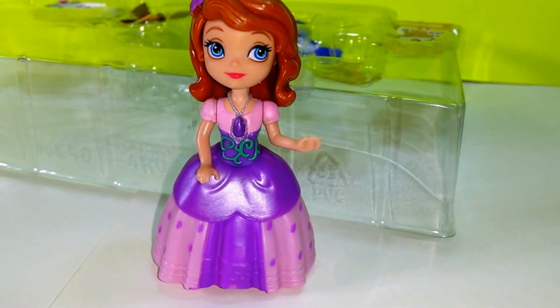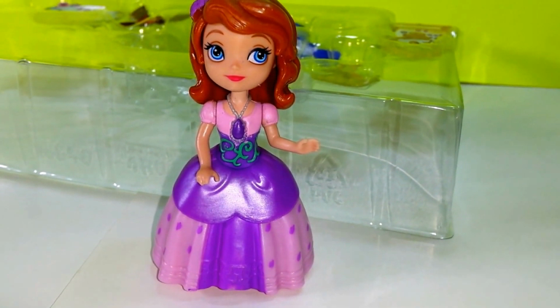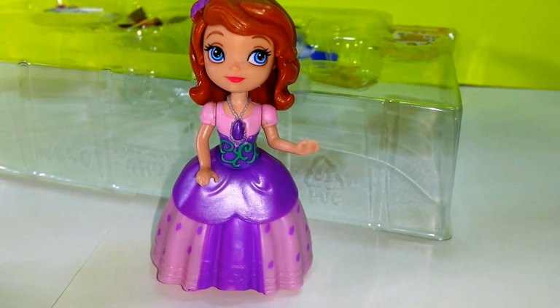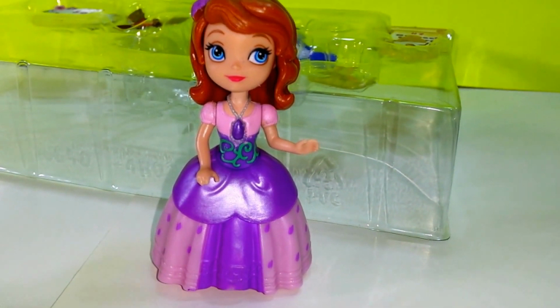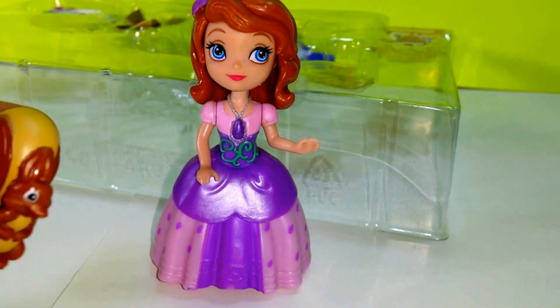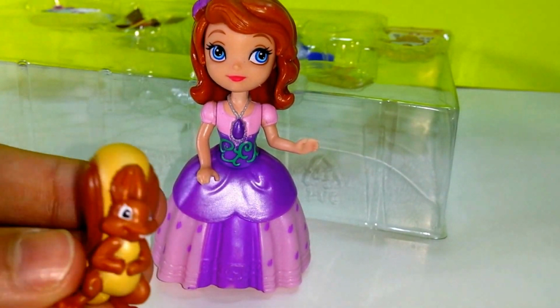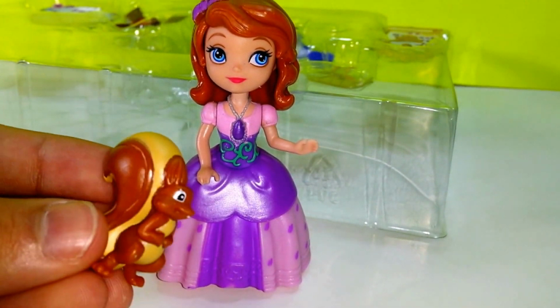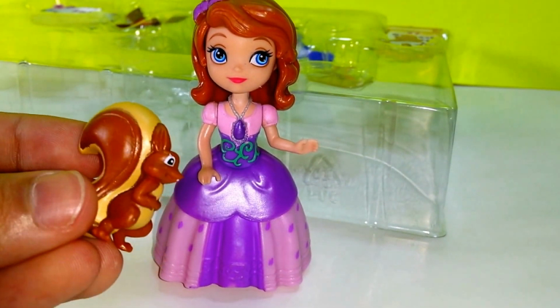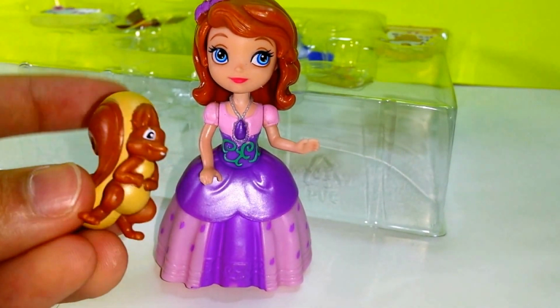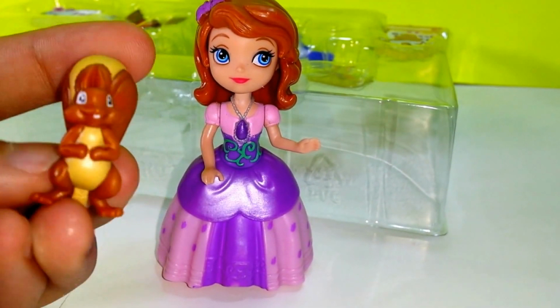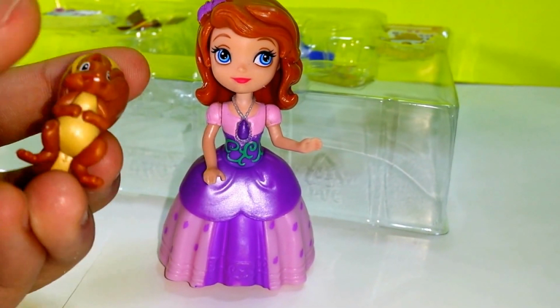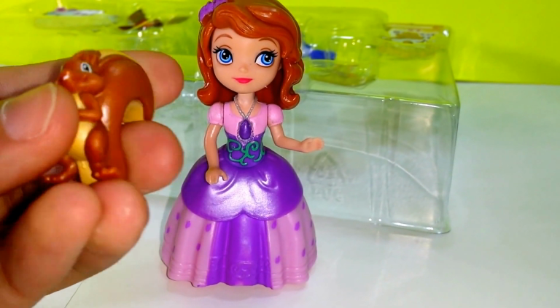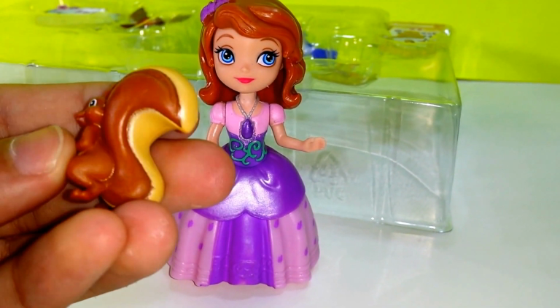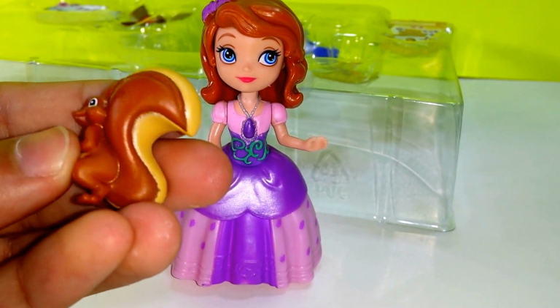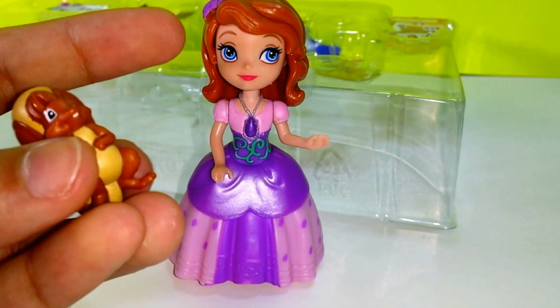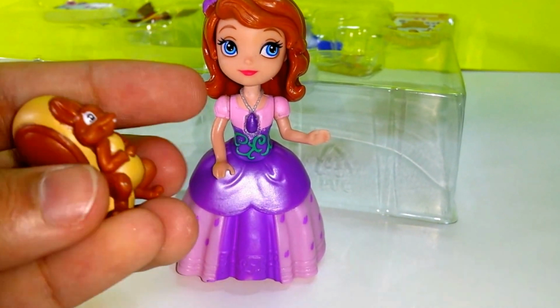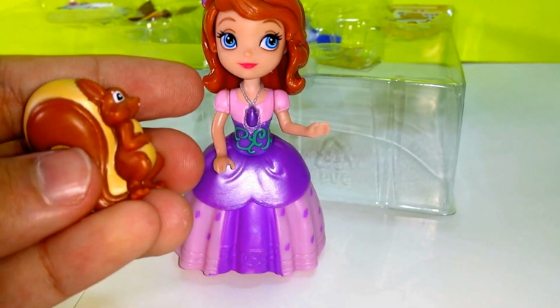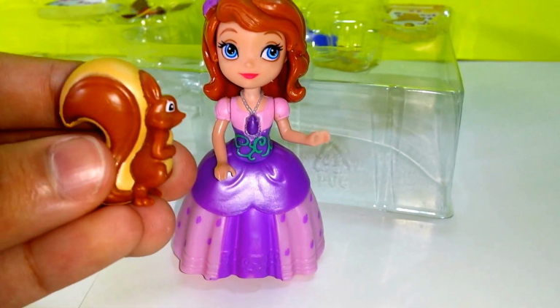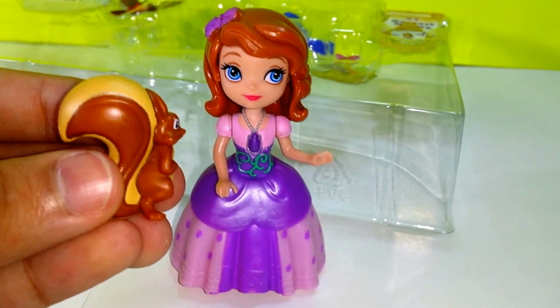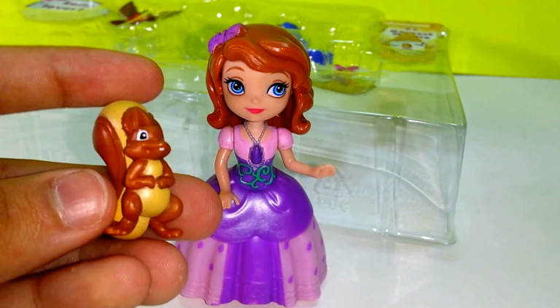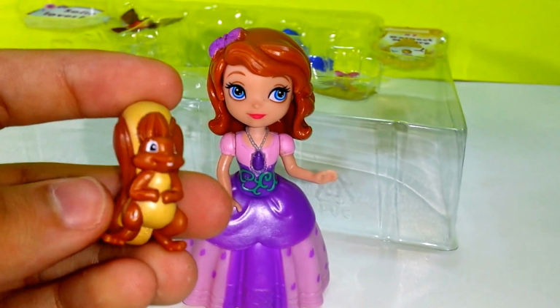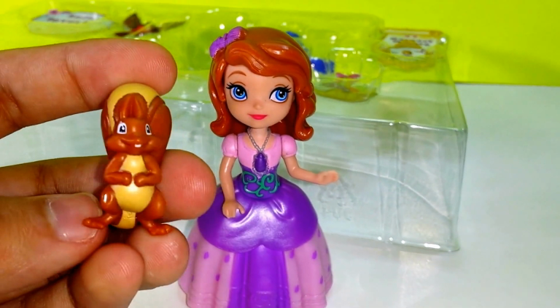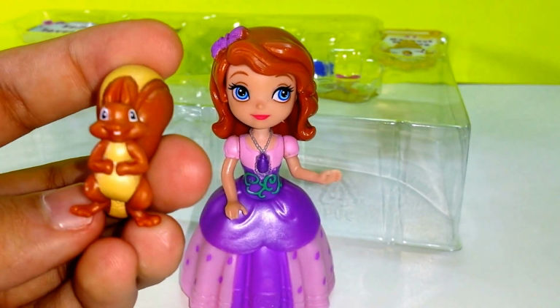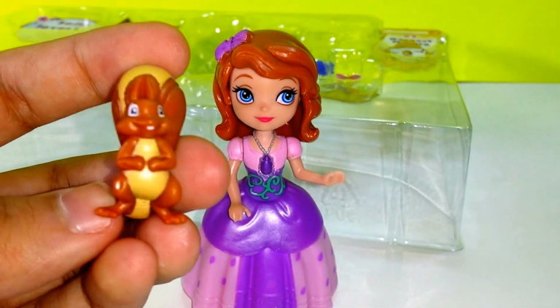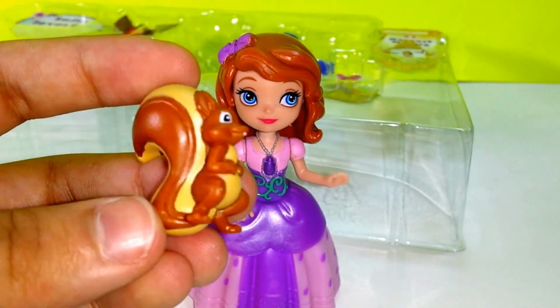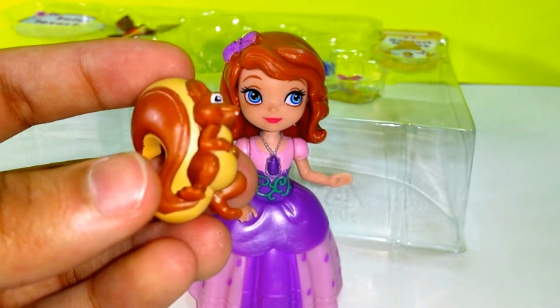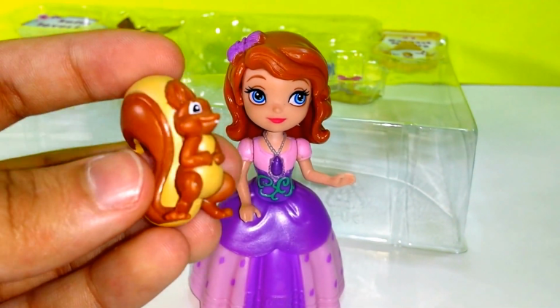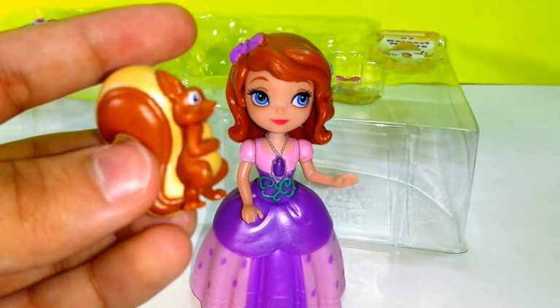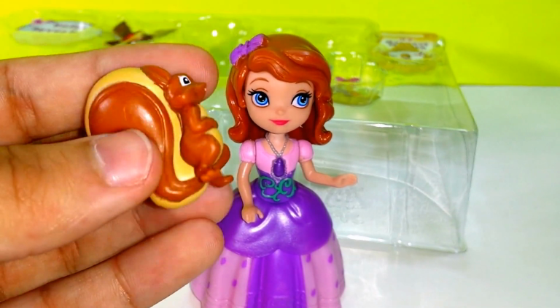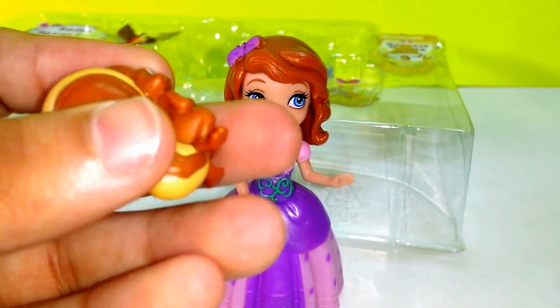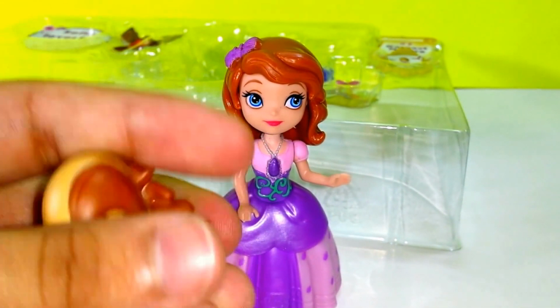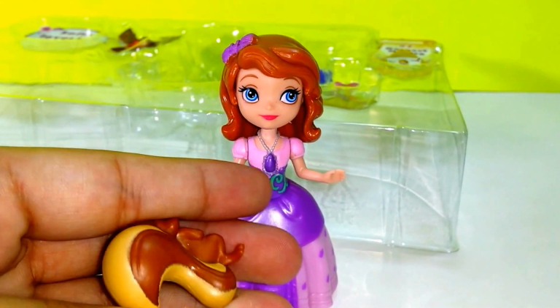And then here's Whatnot. He is brown and yellow, and he has a very bushy tail.